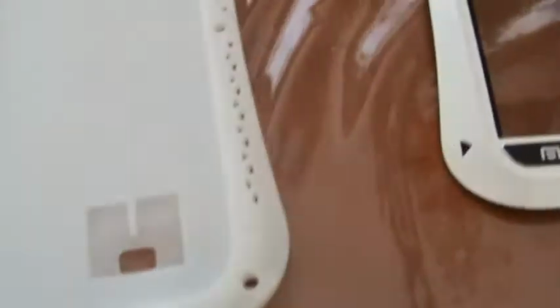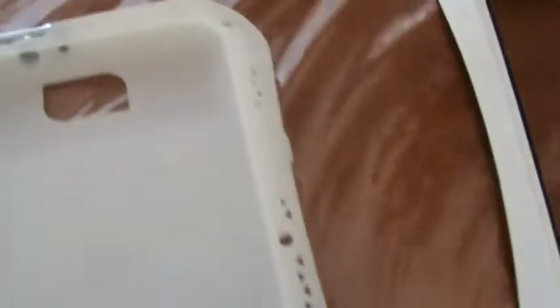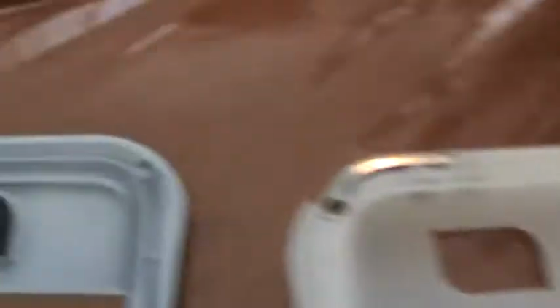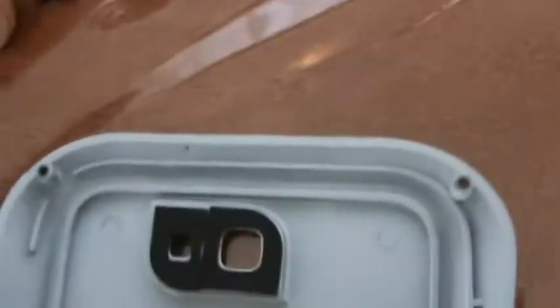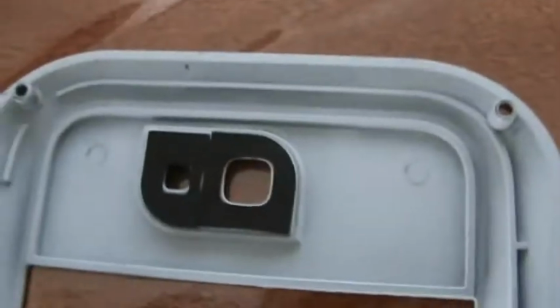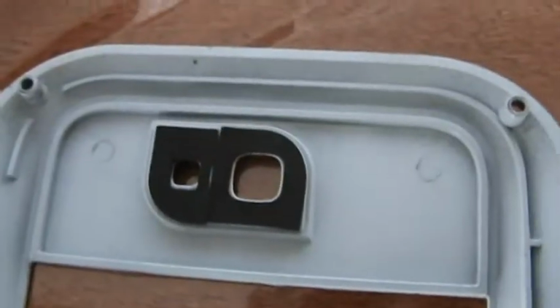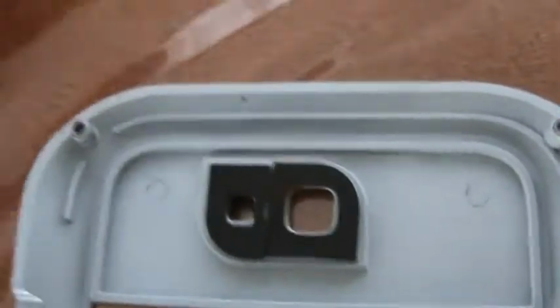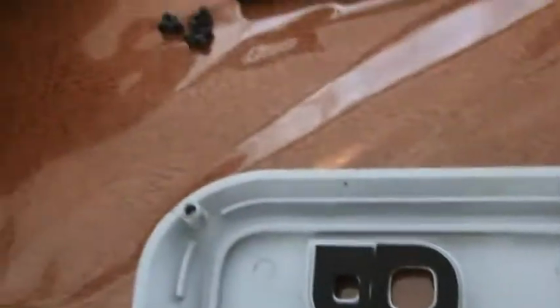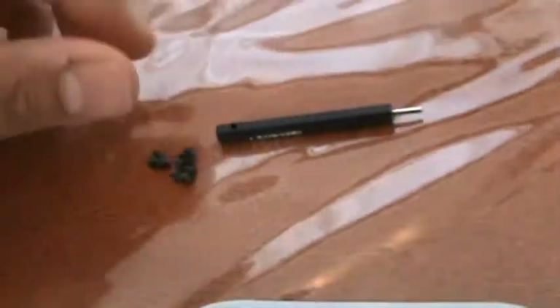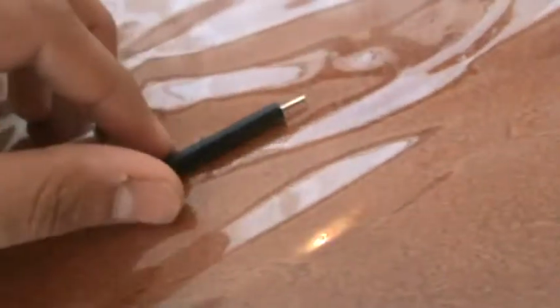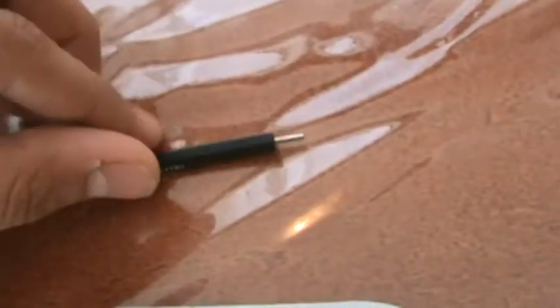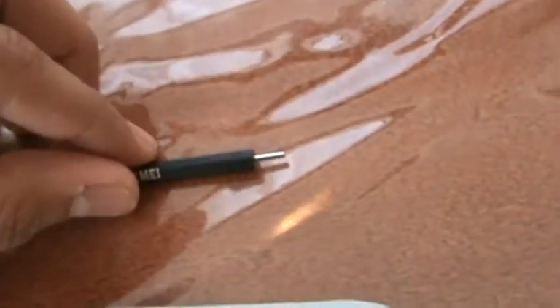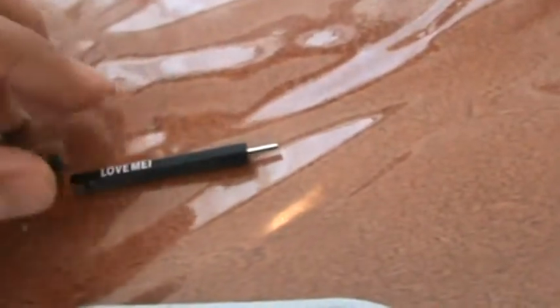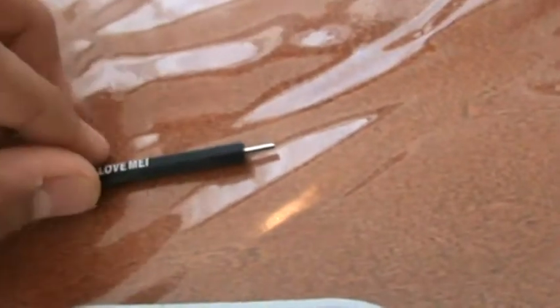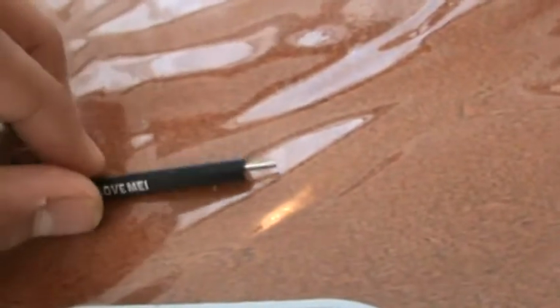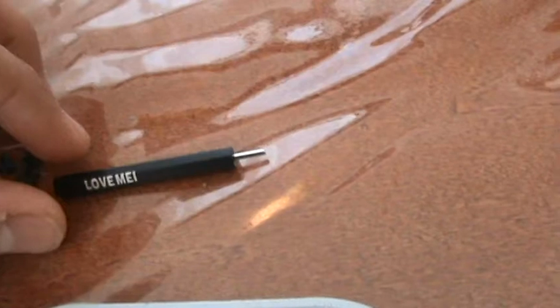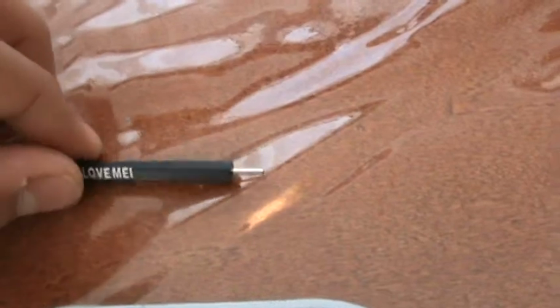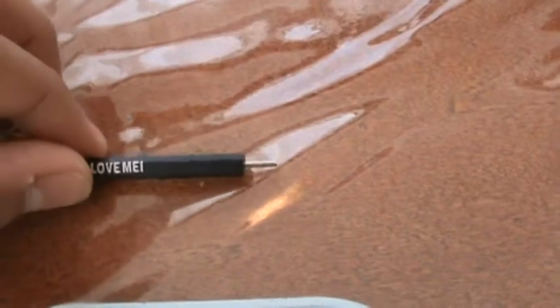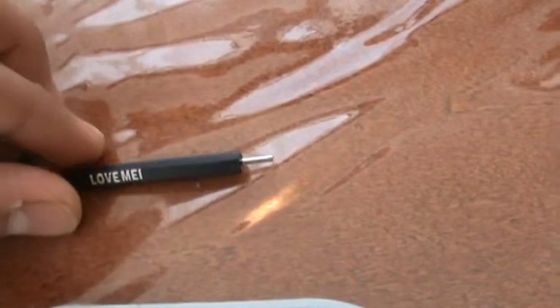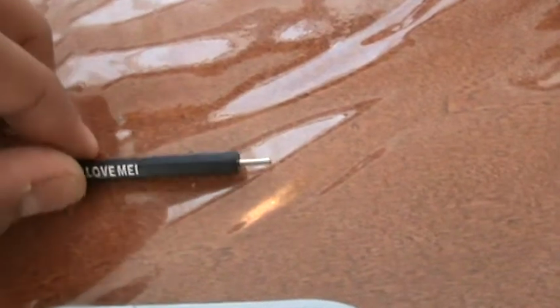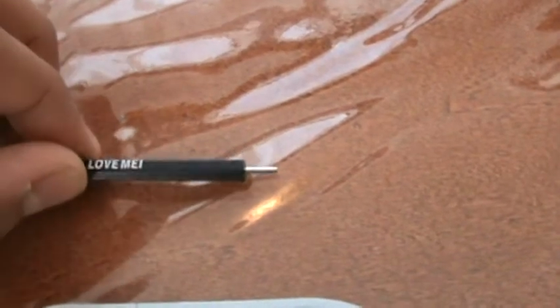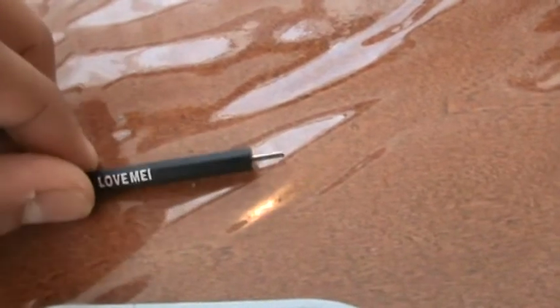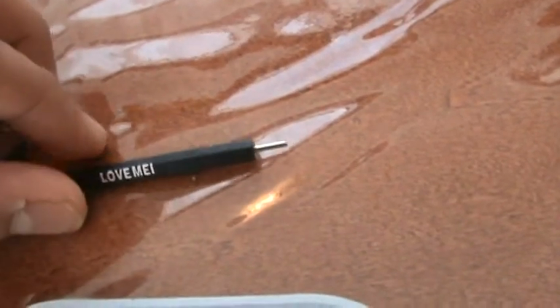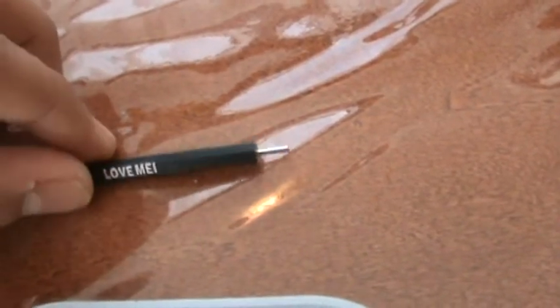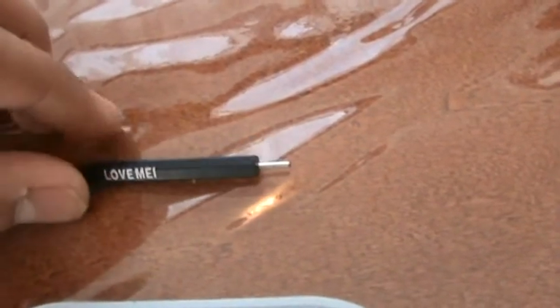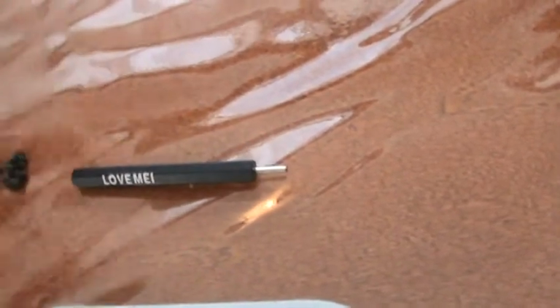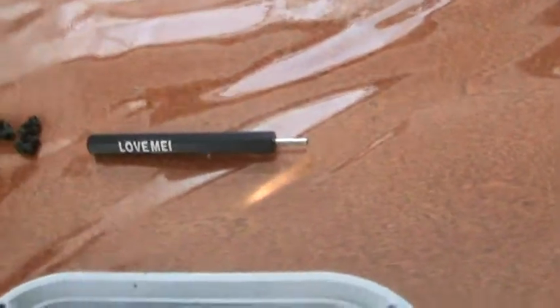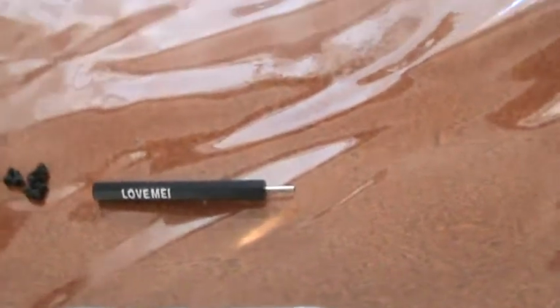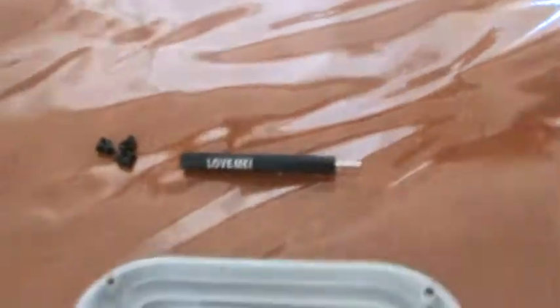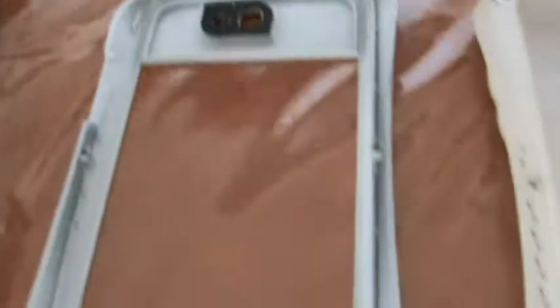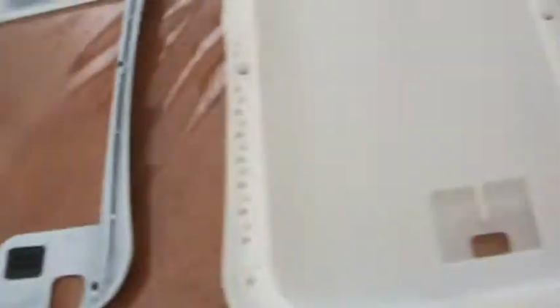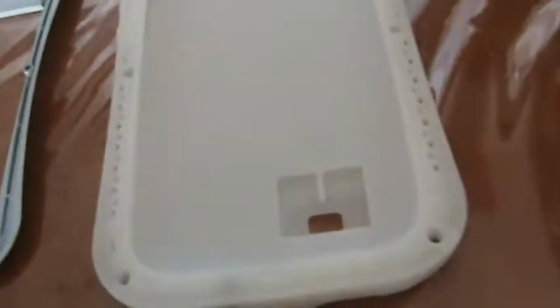It's held down by these screws here, and it comes with a screwdriver when you order it. I will post the link in the description for eBay, where I got it from. Let's go ahead and put it together.